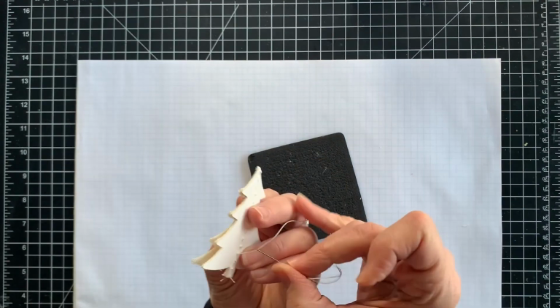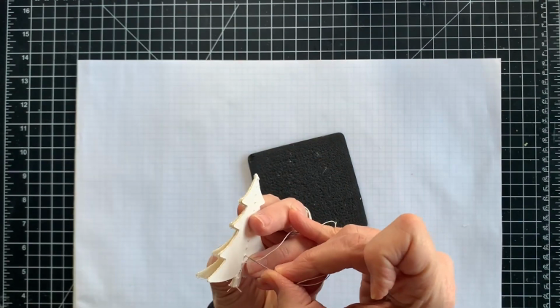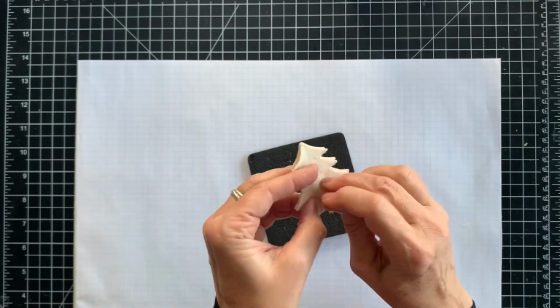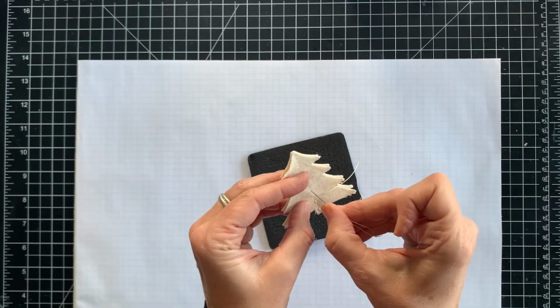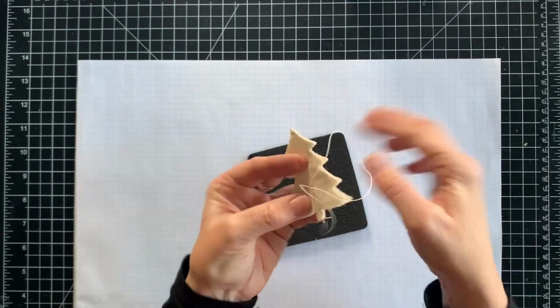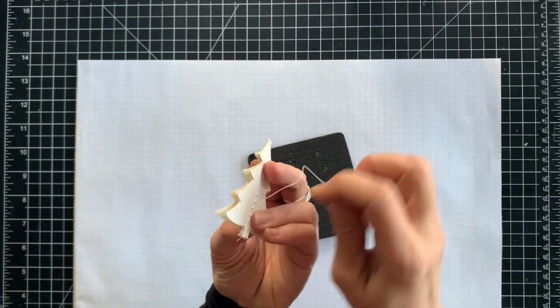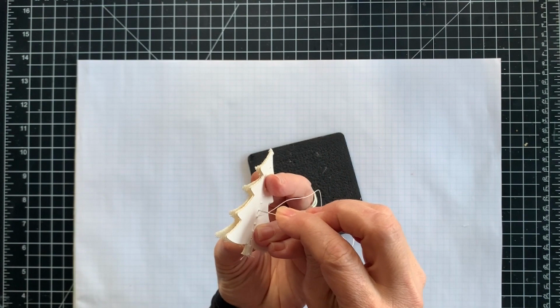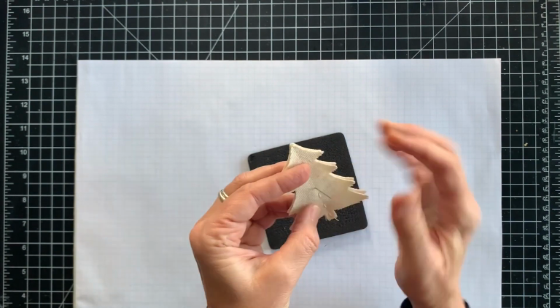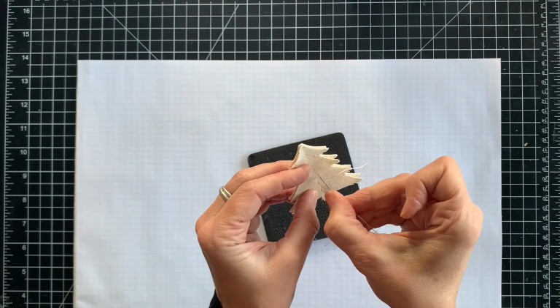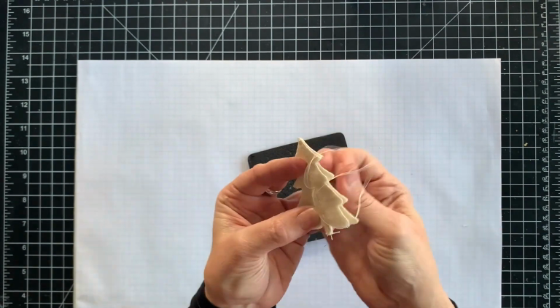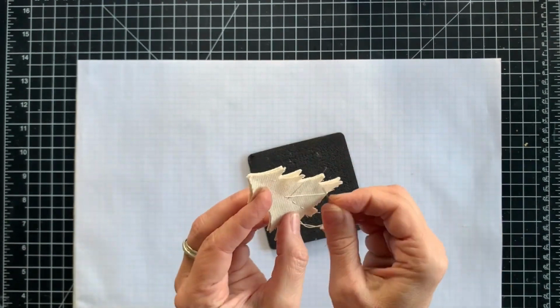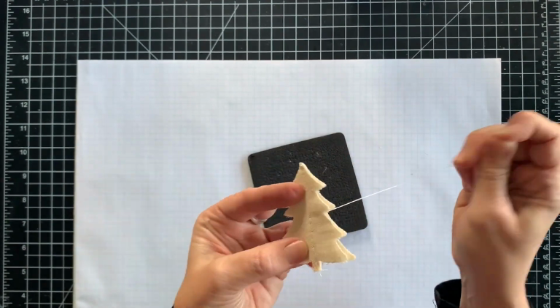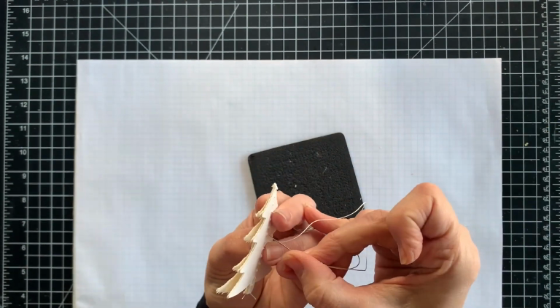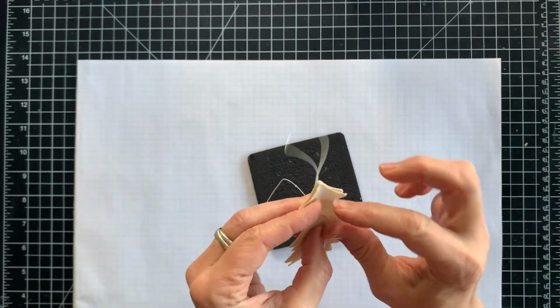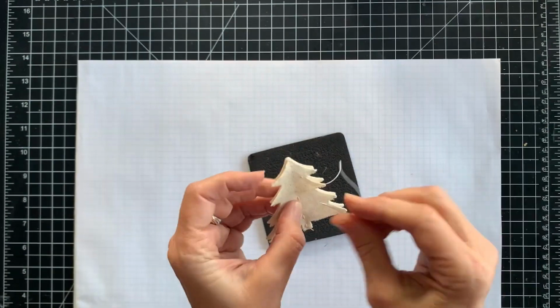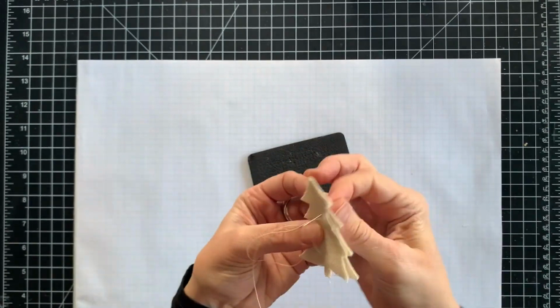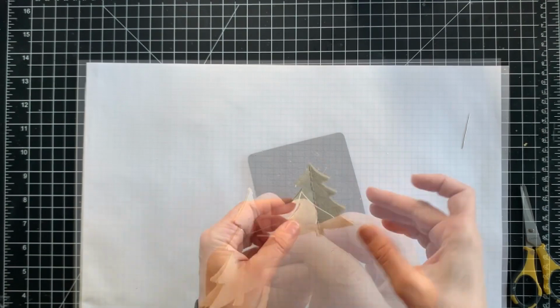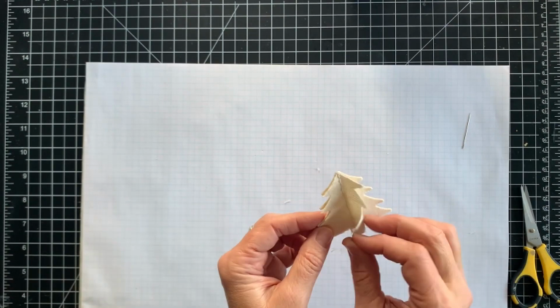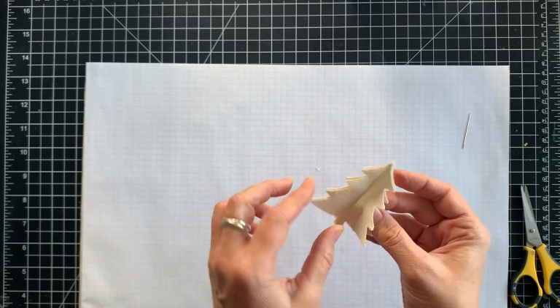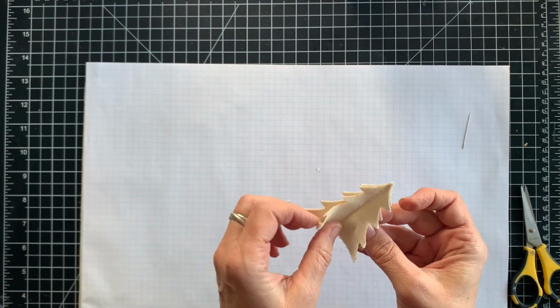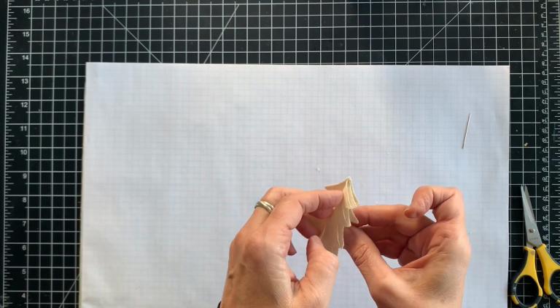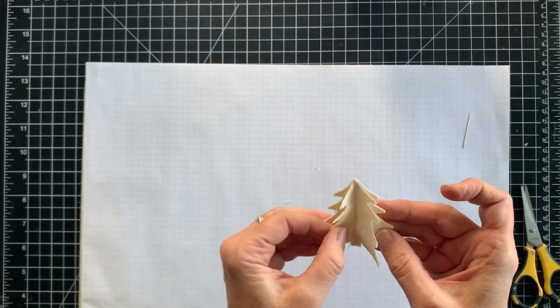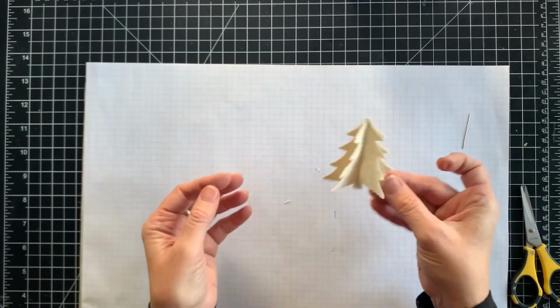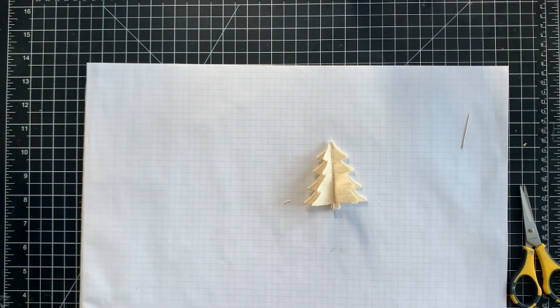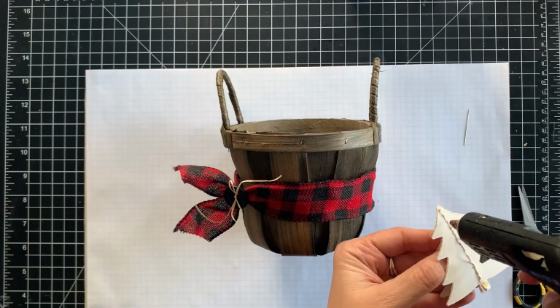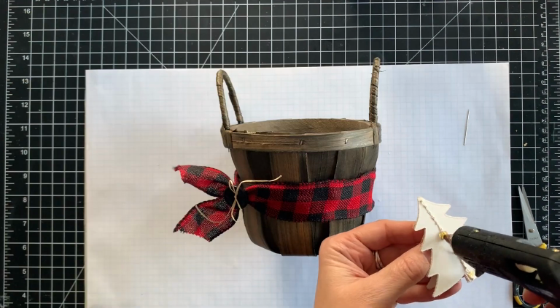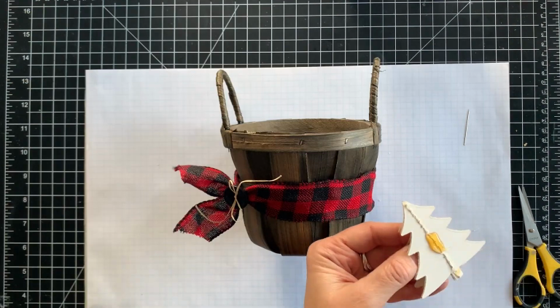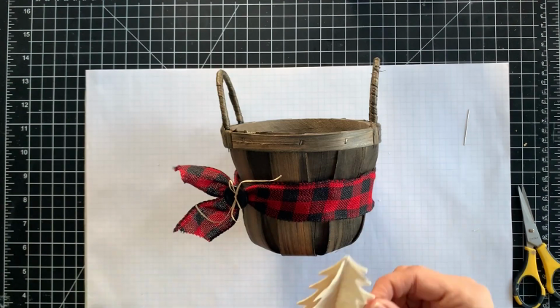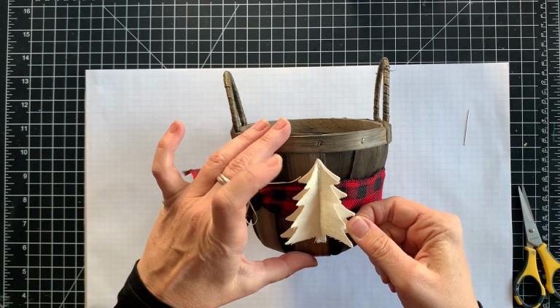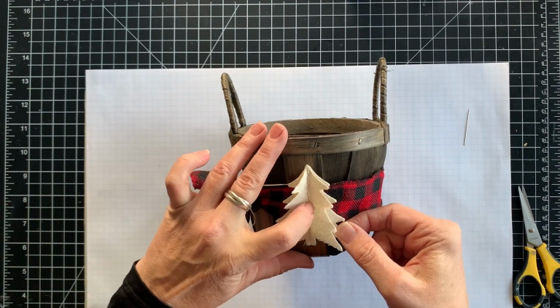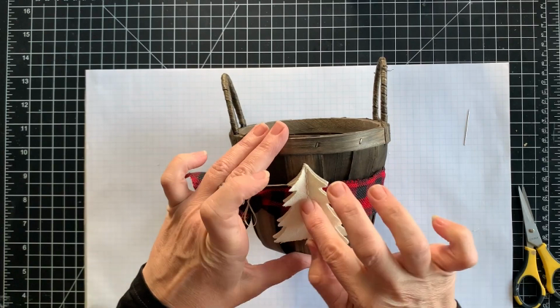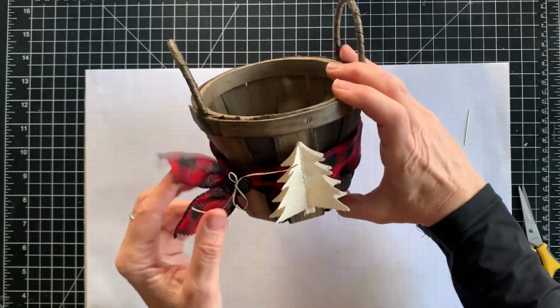The first fabric tree is adhered directly to the cardstock, and then the second one is just stitched down through the center. You could do this with a sewing machine of course, but it's reasonably quick to hand stitch through the center too. I adhered the tree to the ribbon and basket with some hot glue.